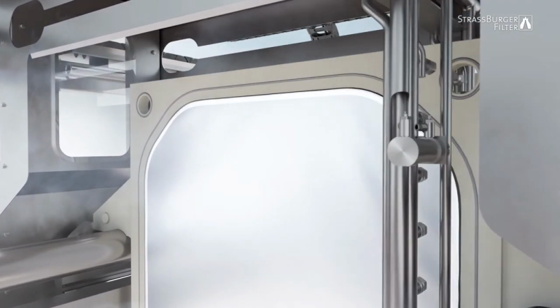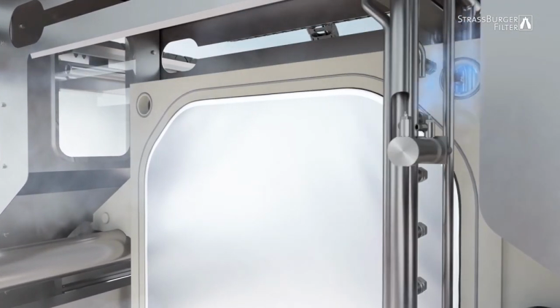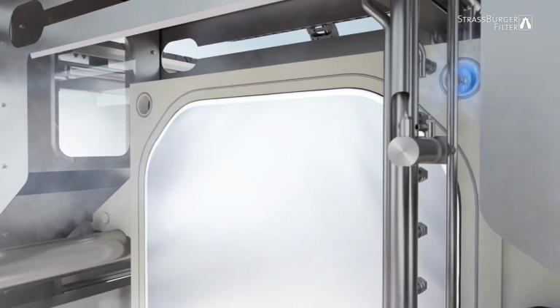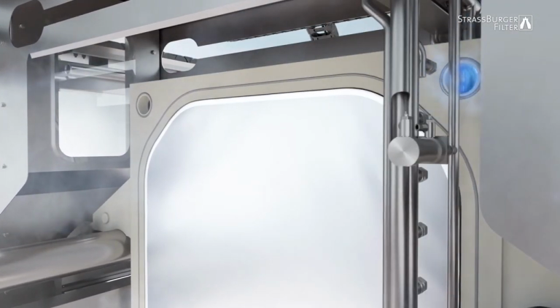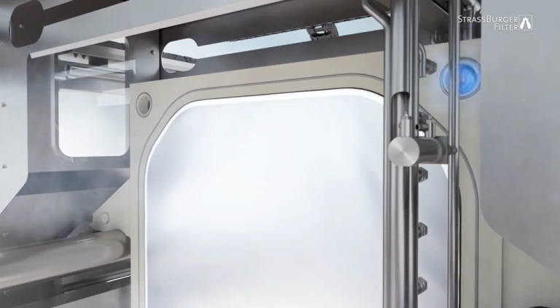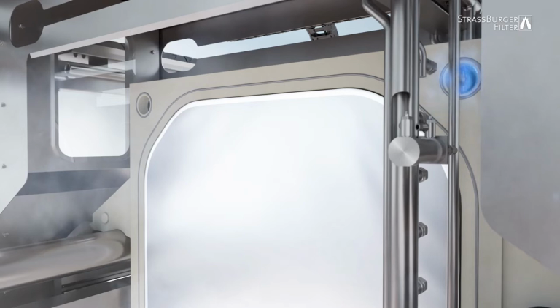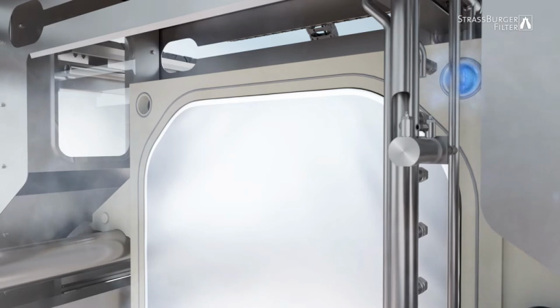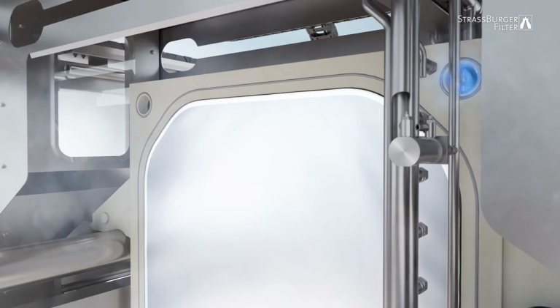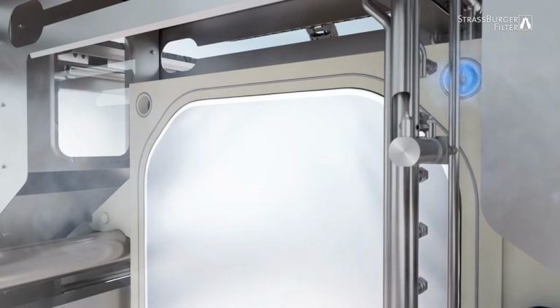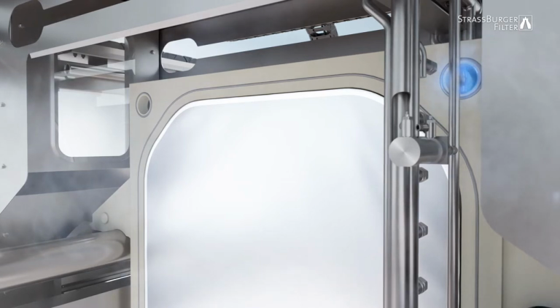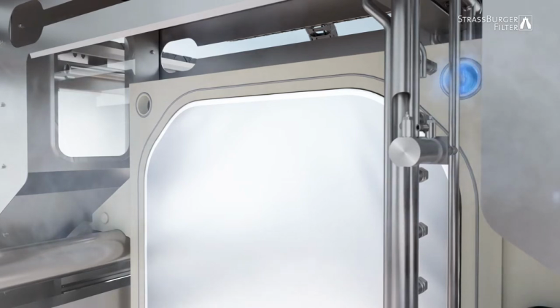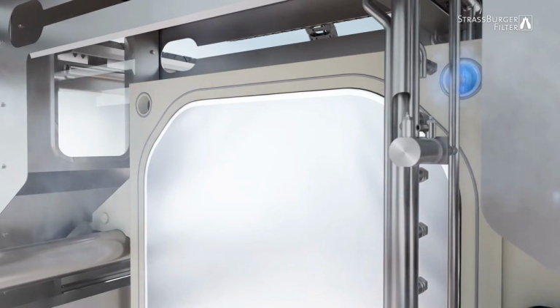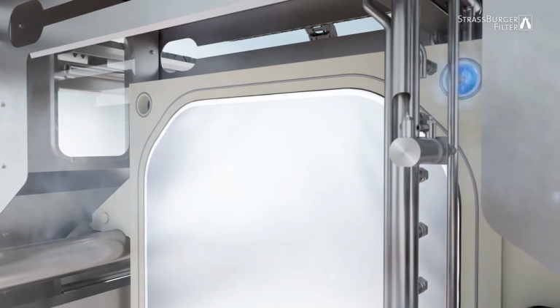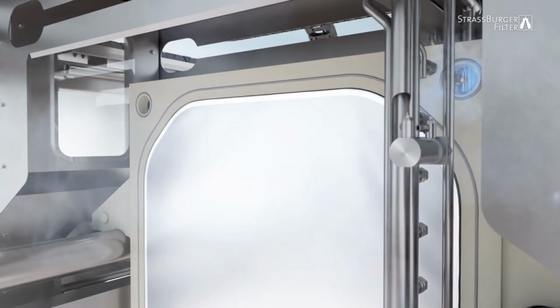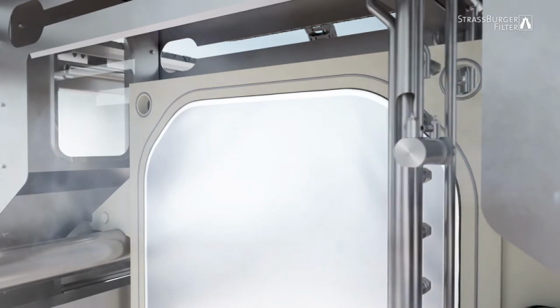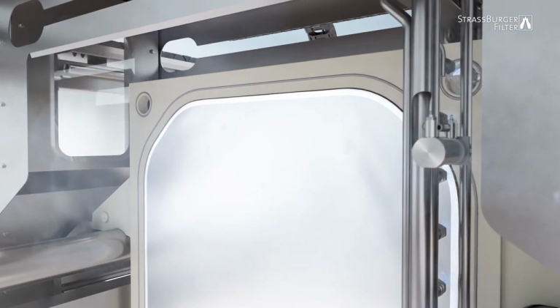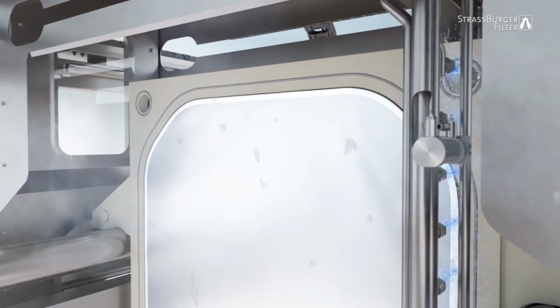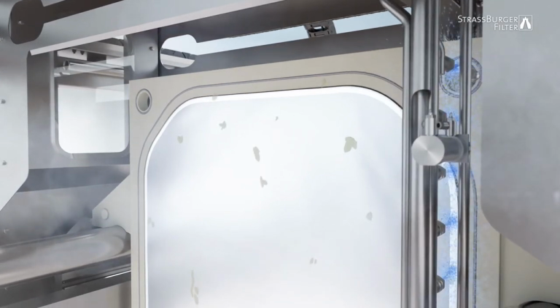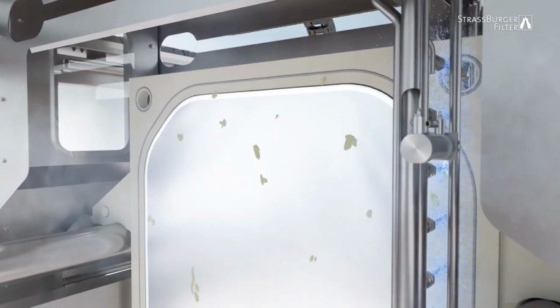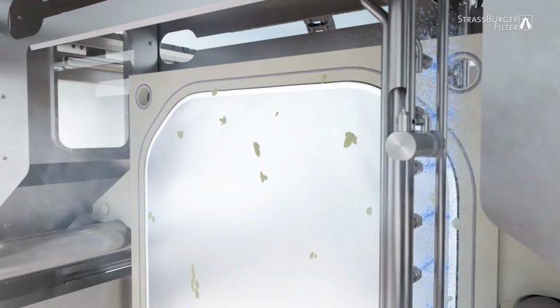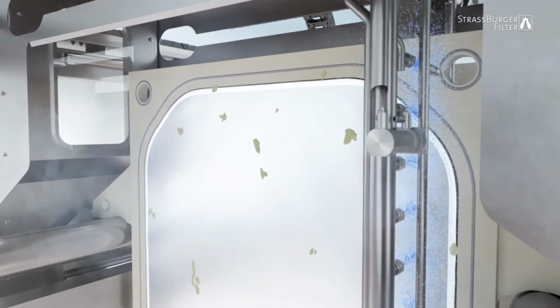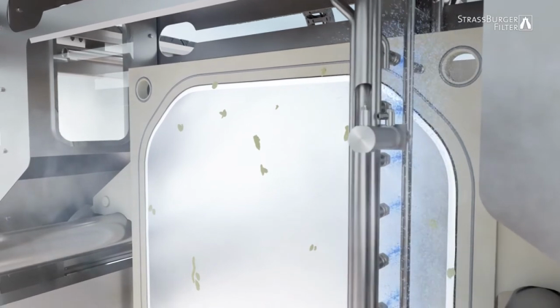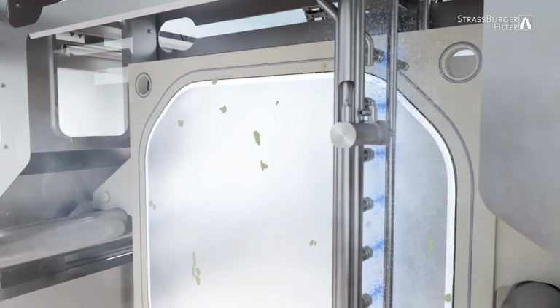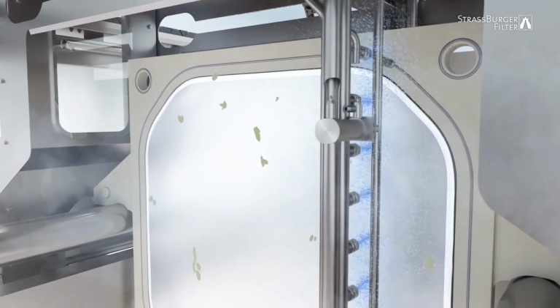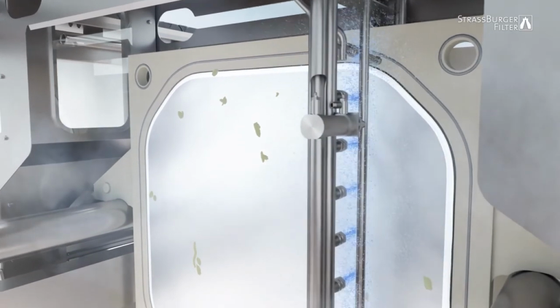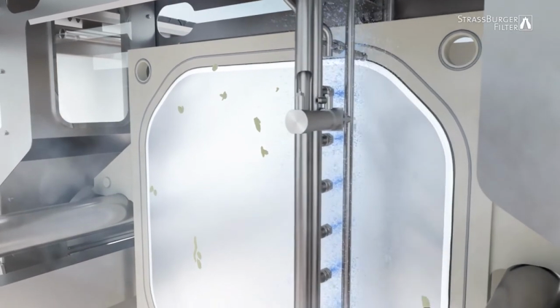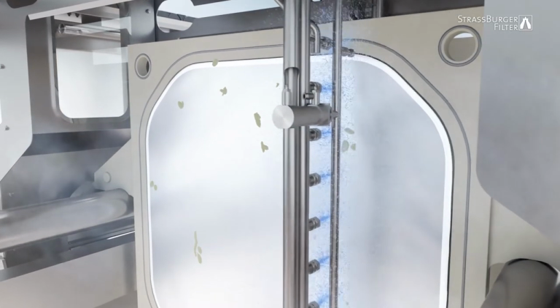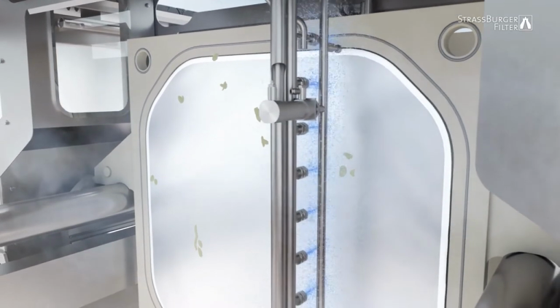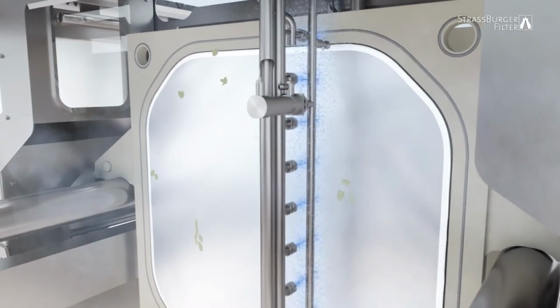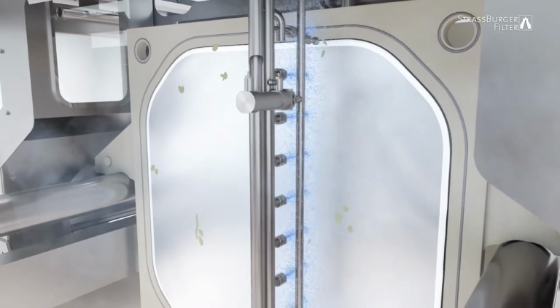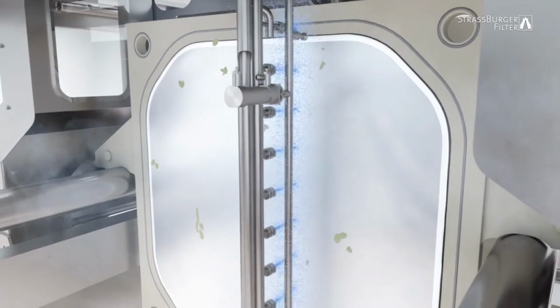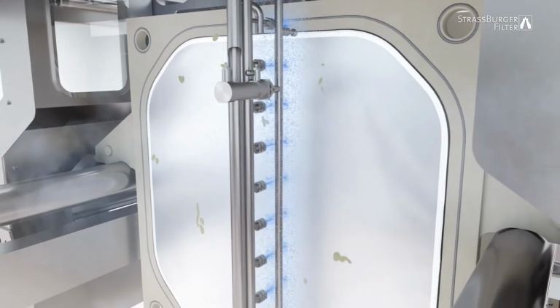Rotating nozzles move forwards into the corner channels to flush these out with water and remove any filter cake residues still present. When the corner channels have been flushed out, surface cleaning then starts.